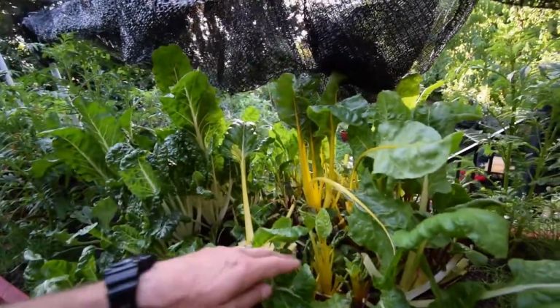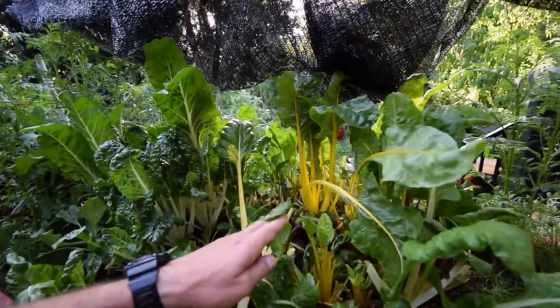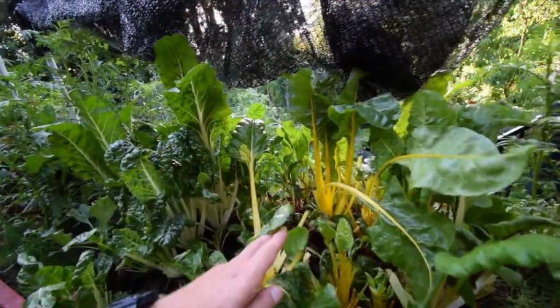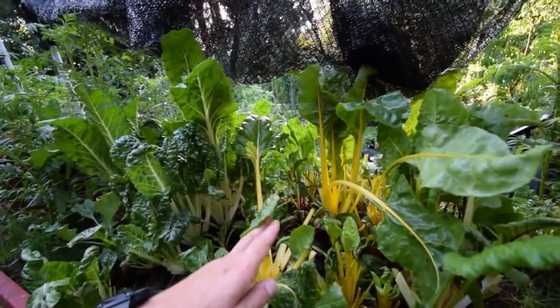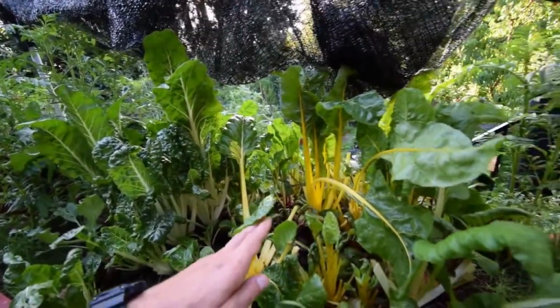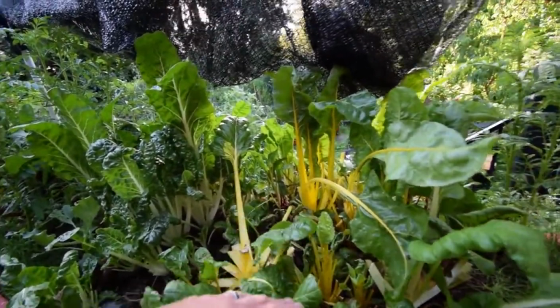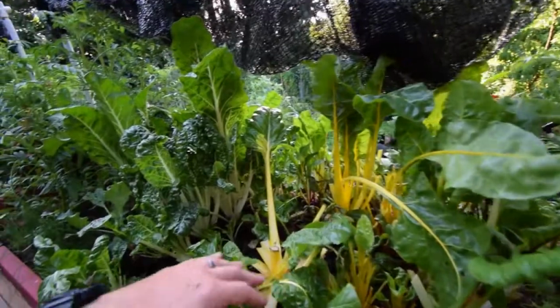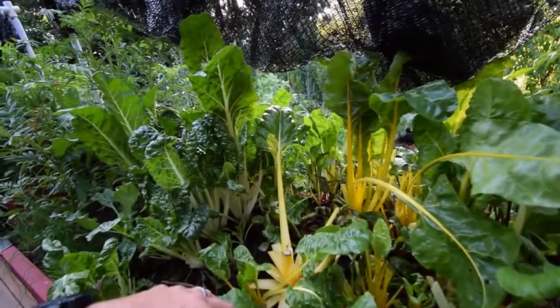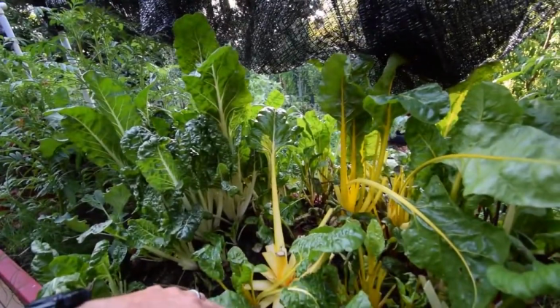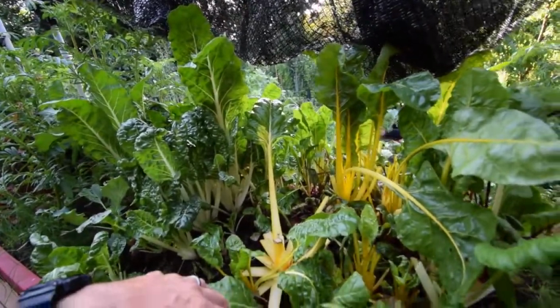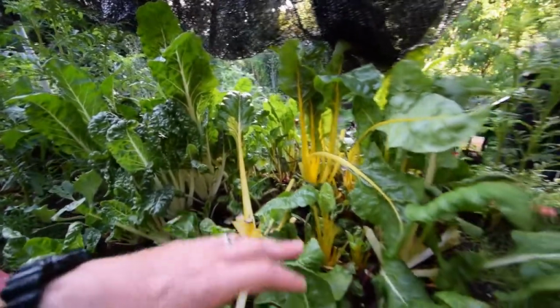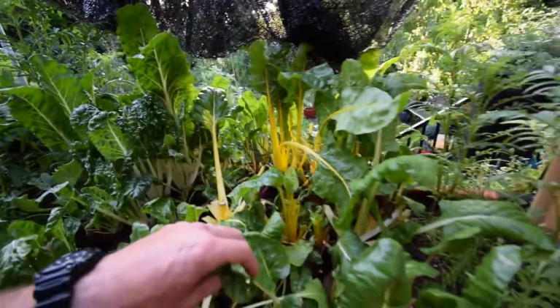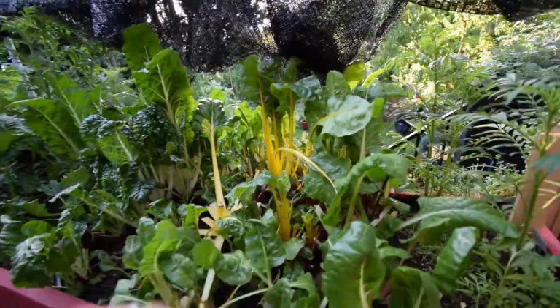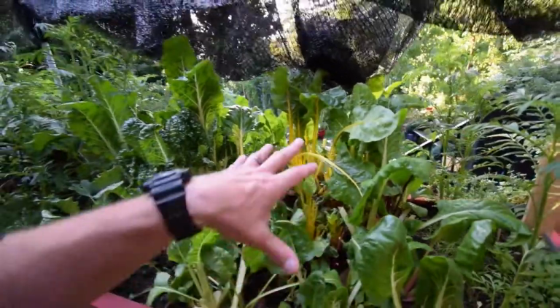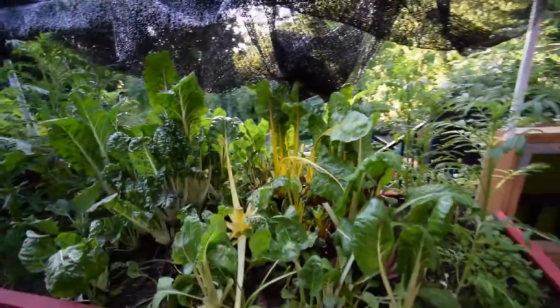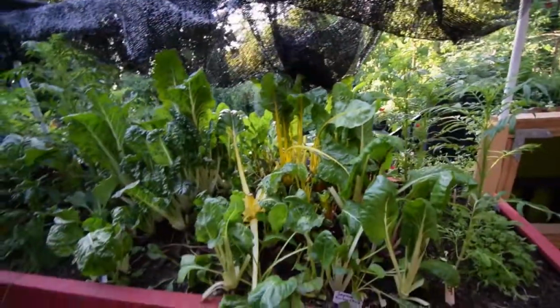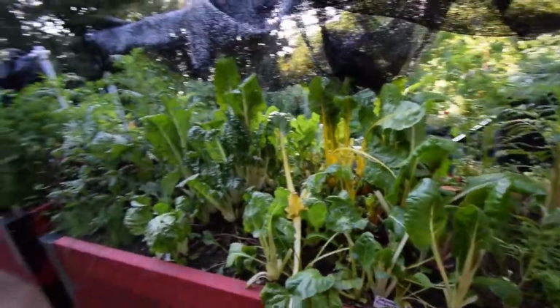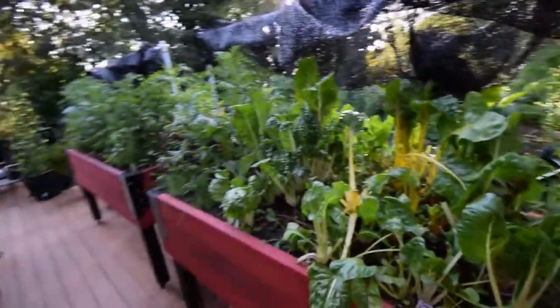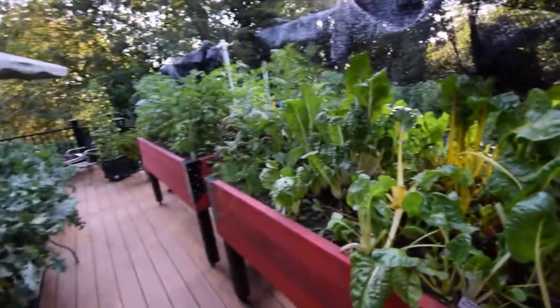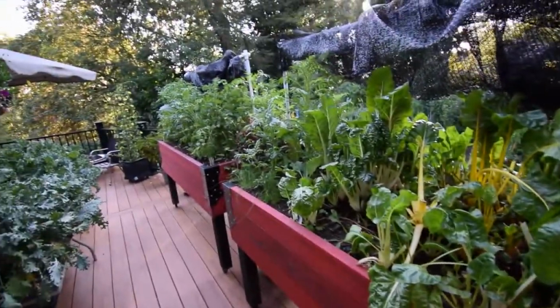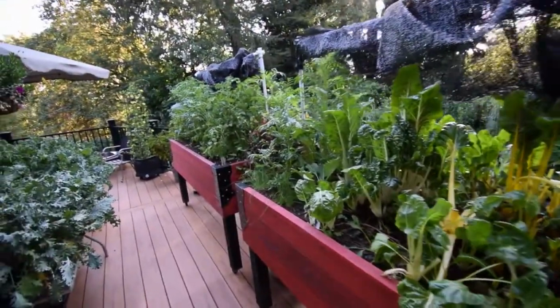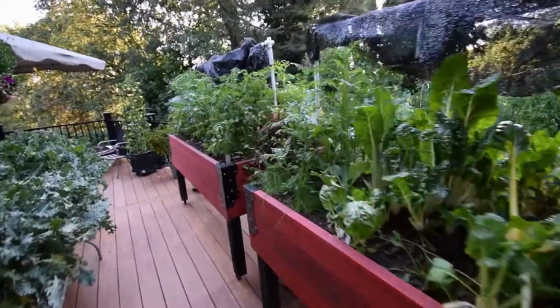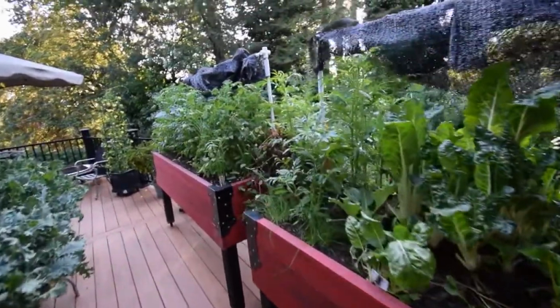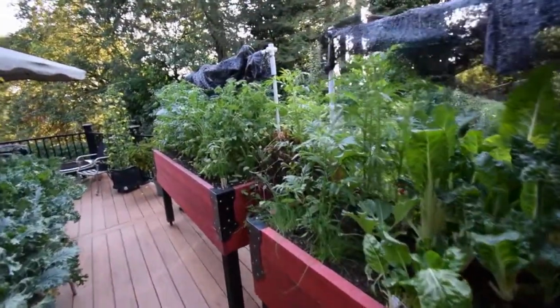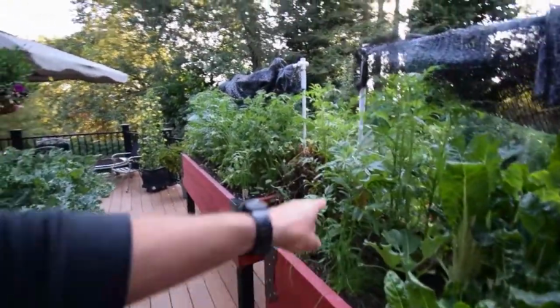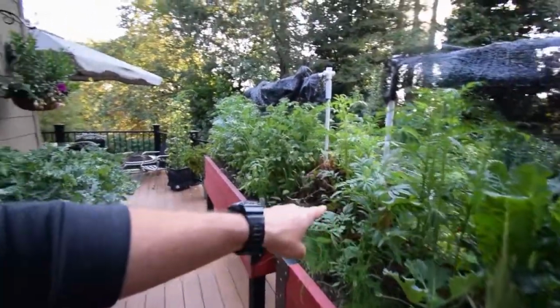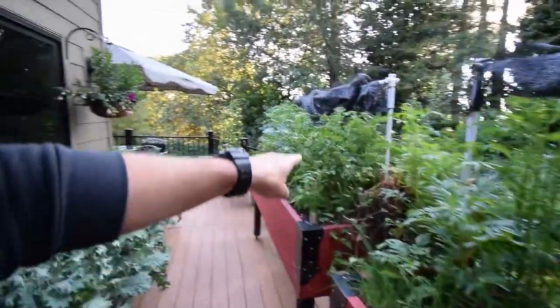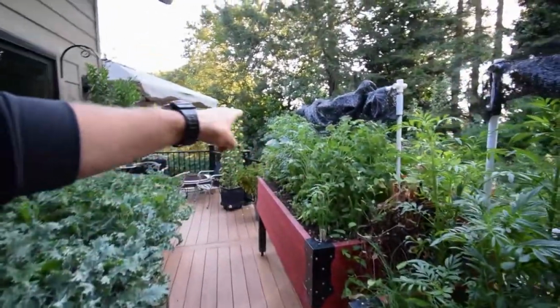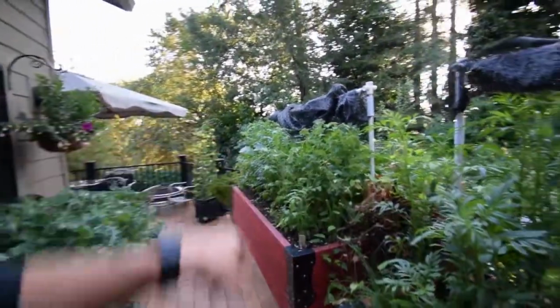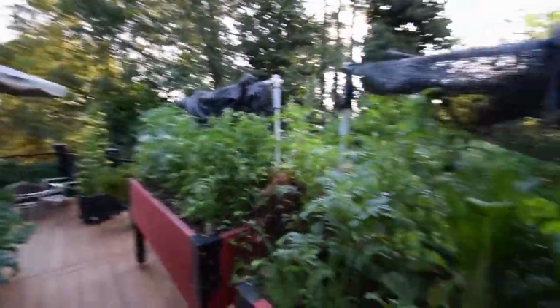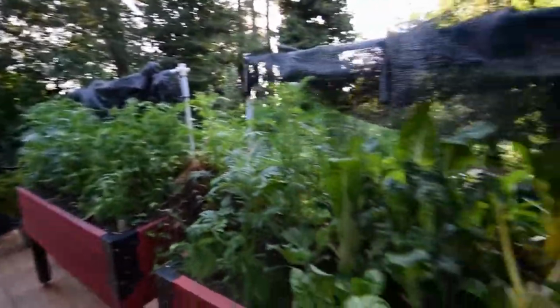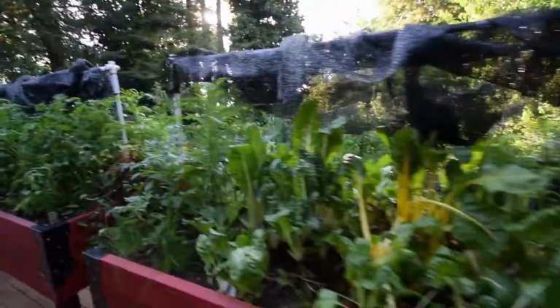I'll just let whatever grows back grow back, and that'll be our chard for this winter coming up. Marigolds are doing good, especially in that box over there — I'll walk over there in a second.